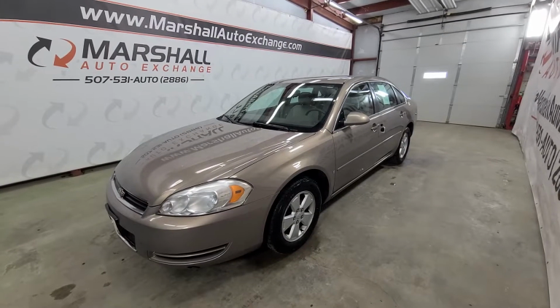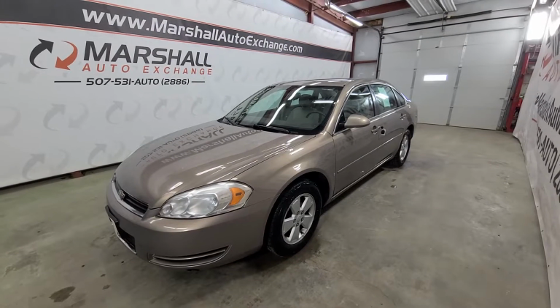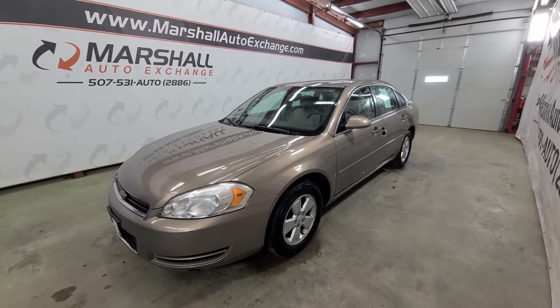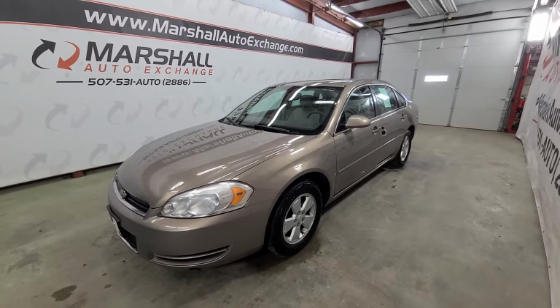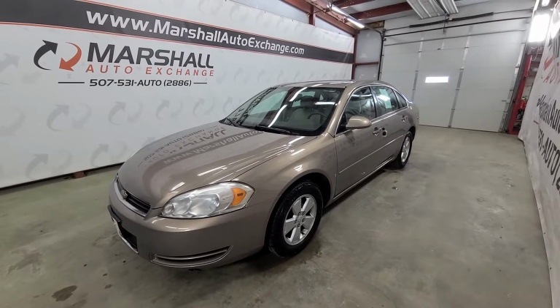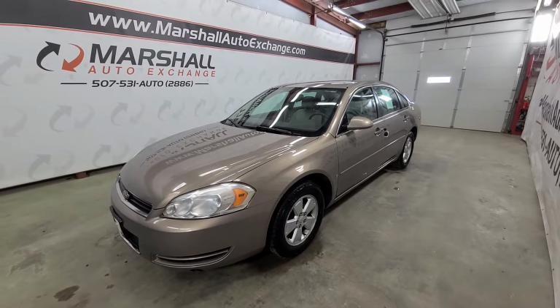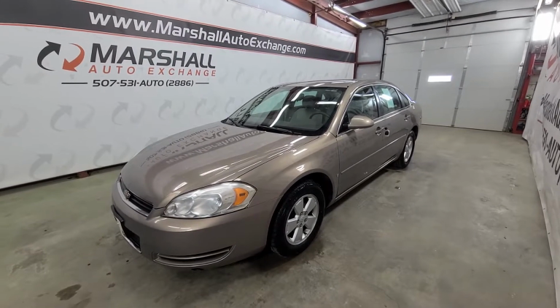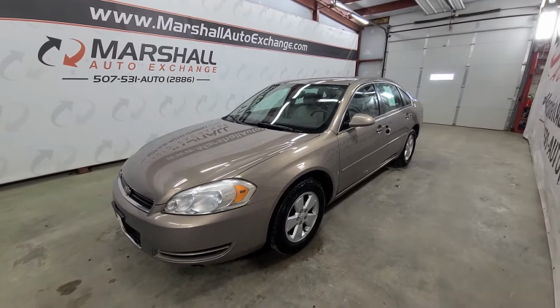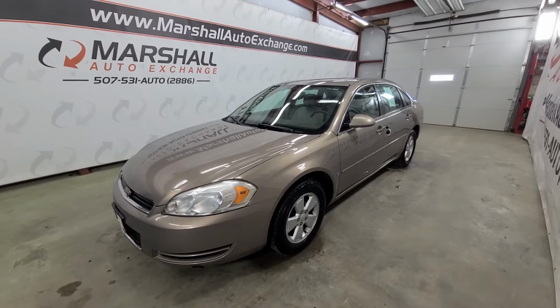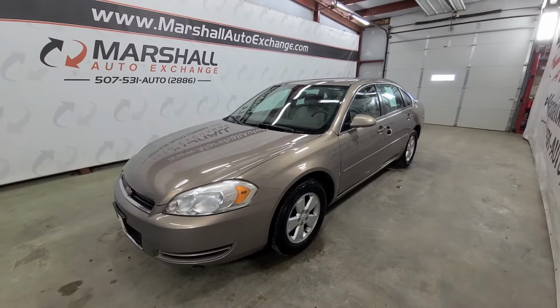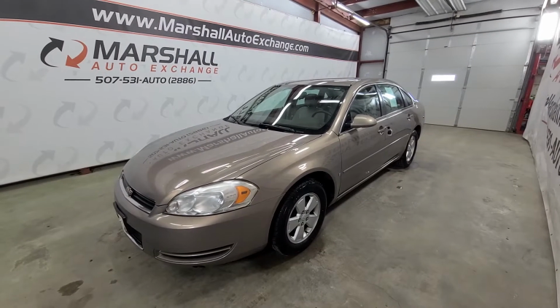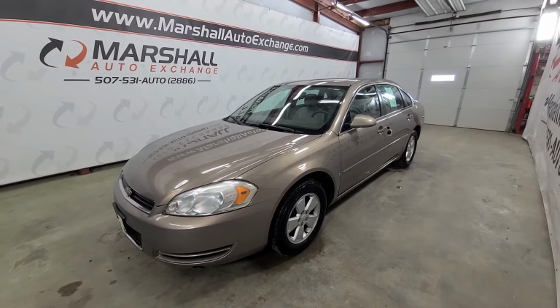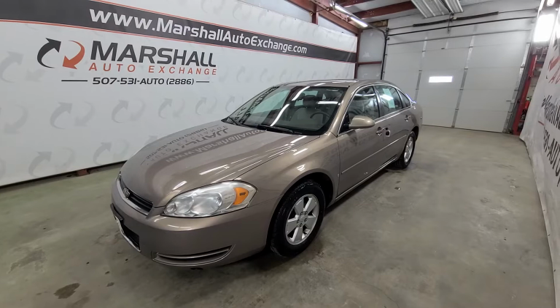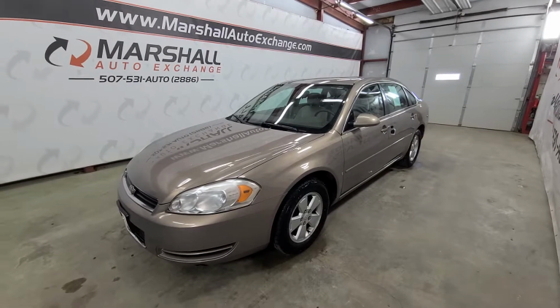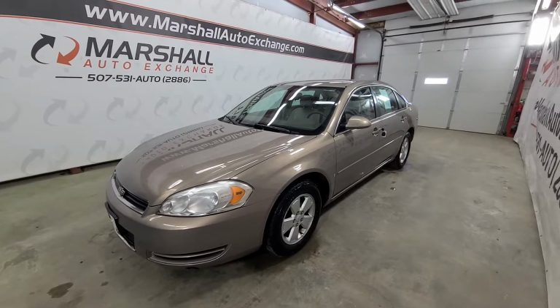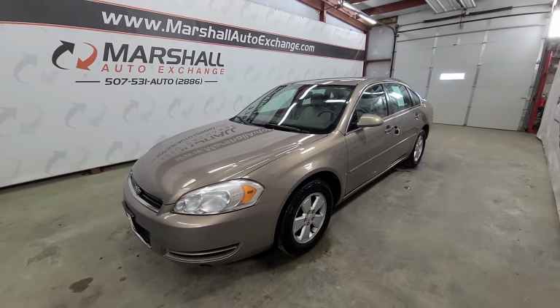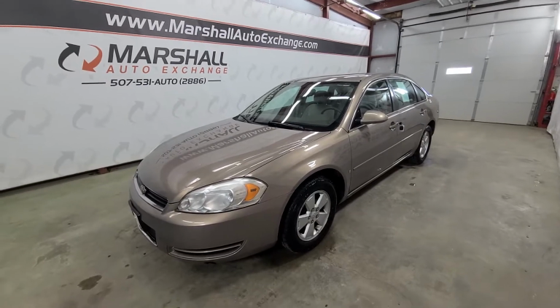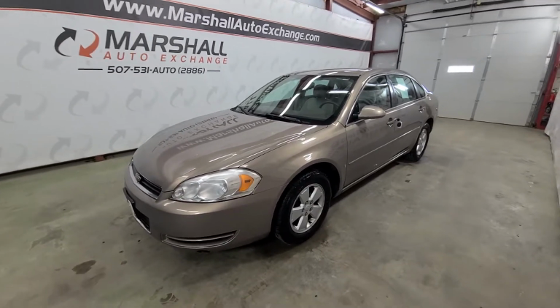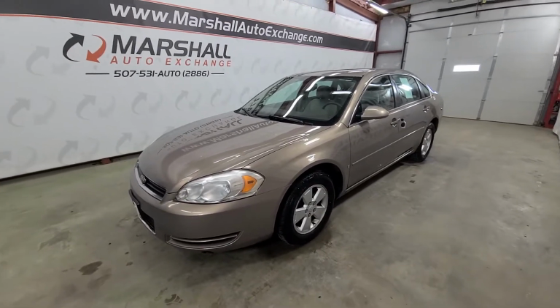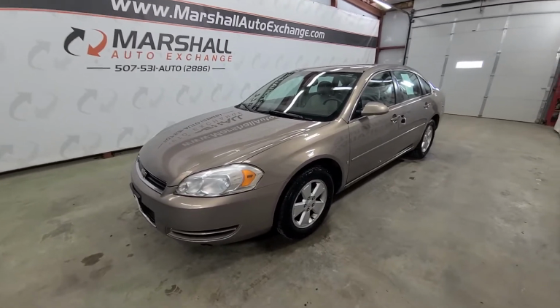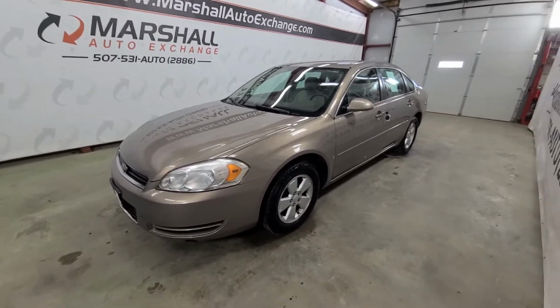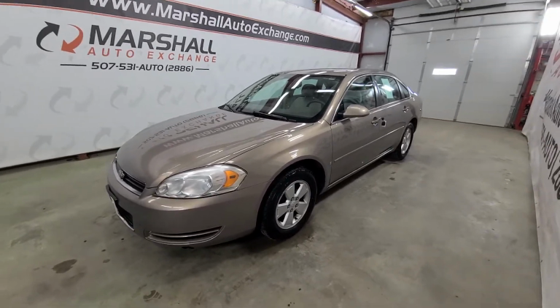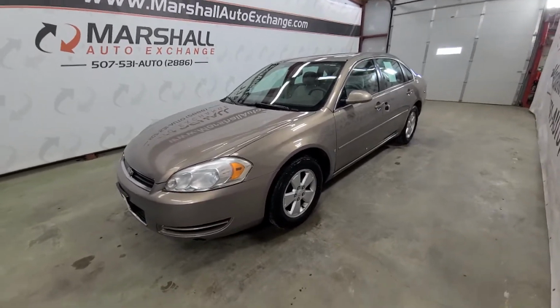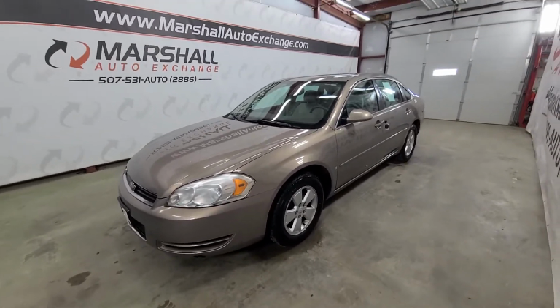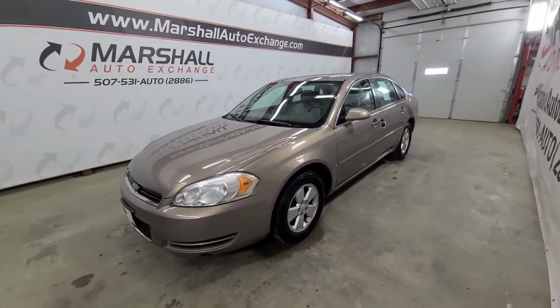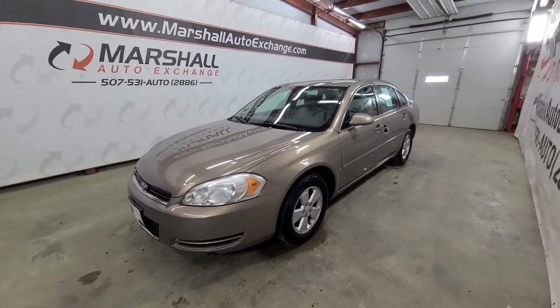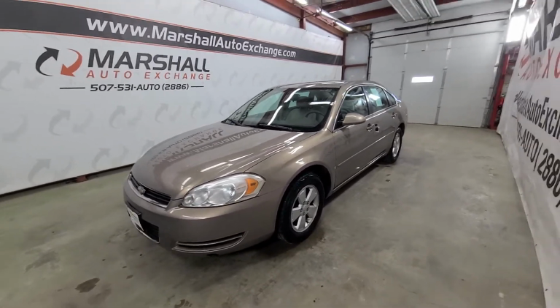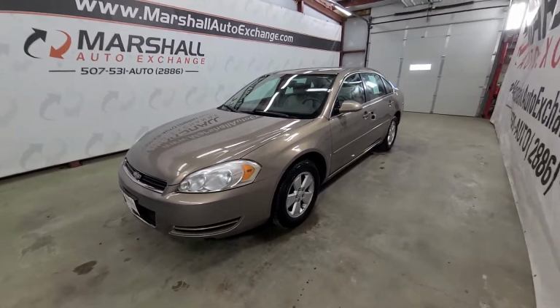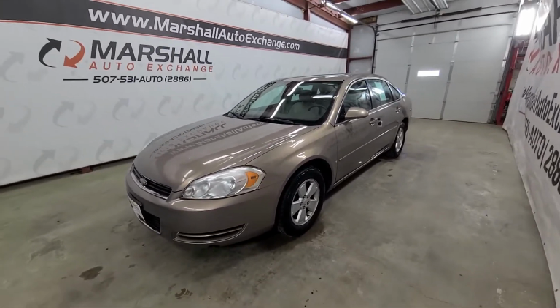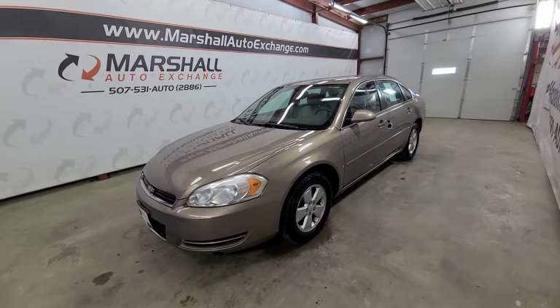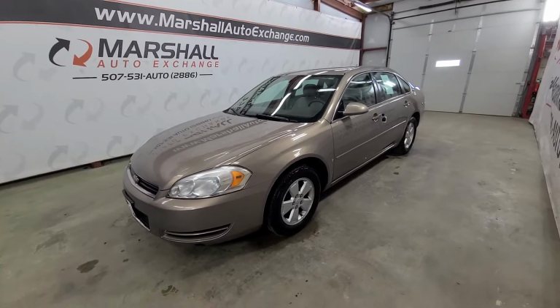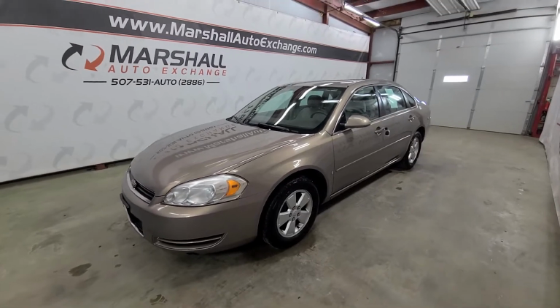Hey everybody, Josh here with you from the Marshall Auto Exchange. Going to do a quick video on our 2006 Chevrolet Impala. In this video I will talk about some cosmetic things, talk about it mechanically, and then share a little history on the vehicle.